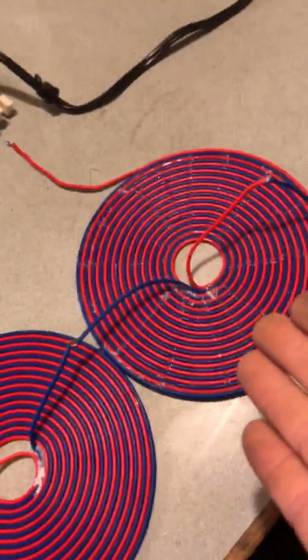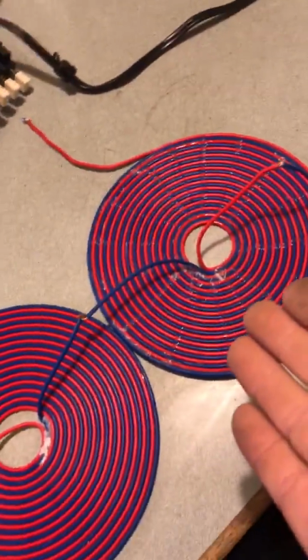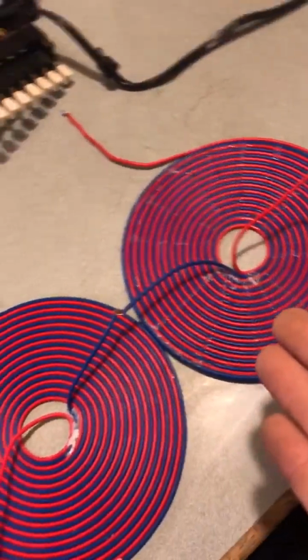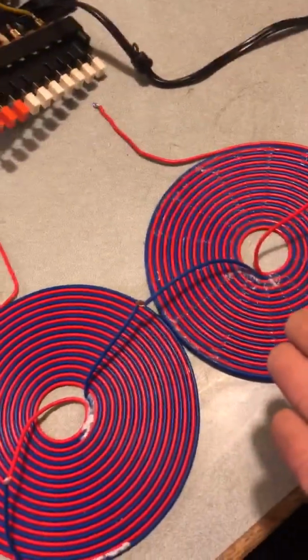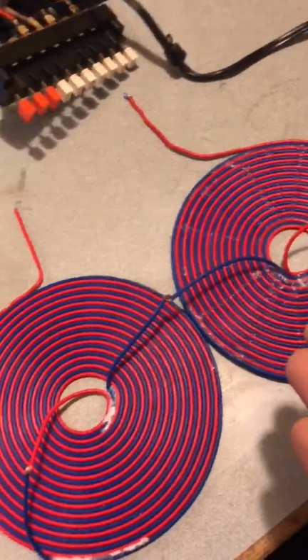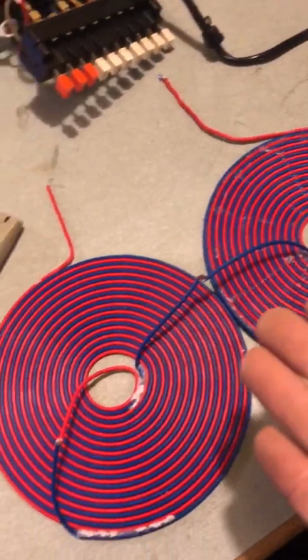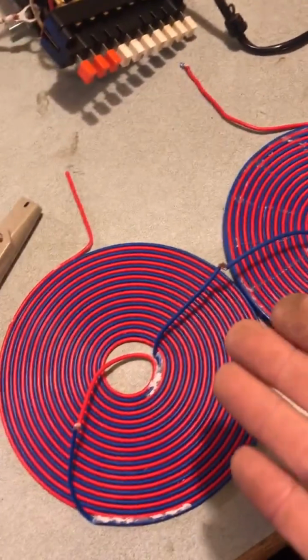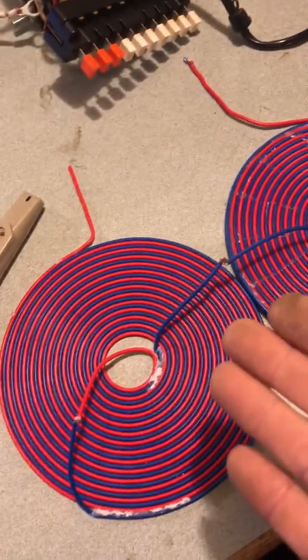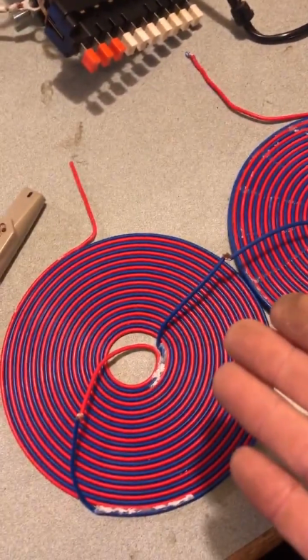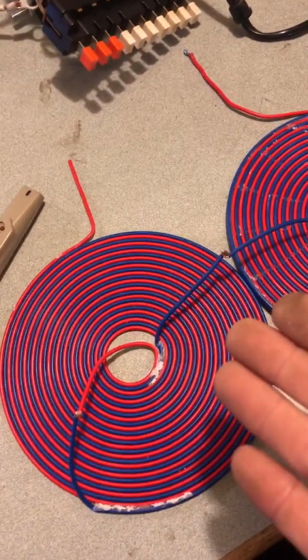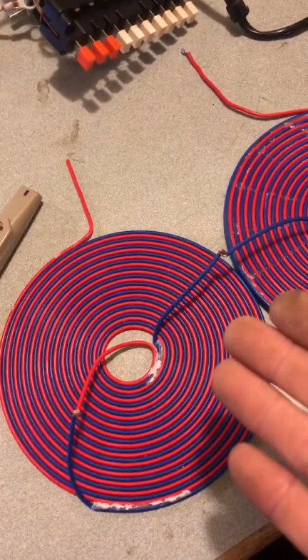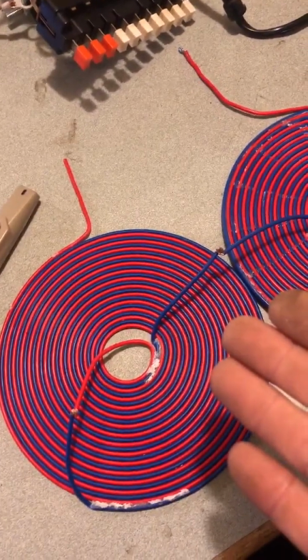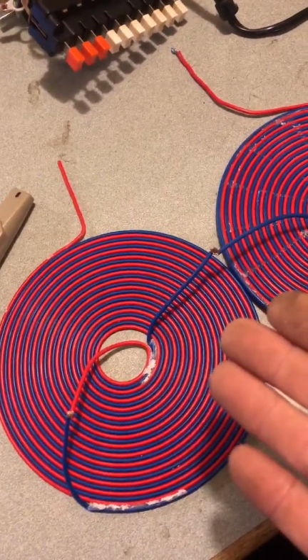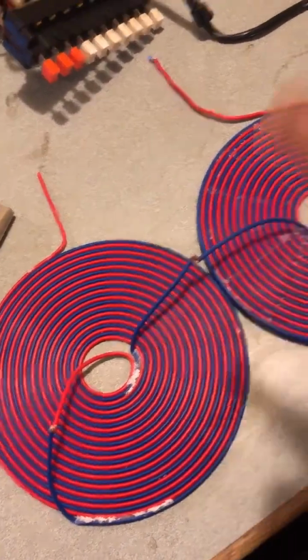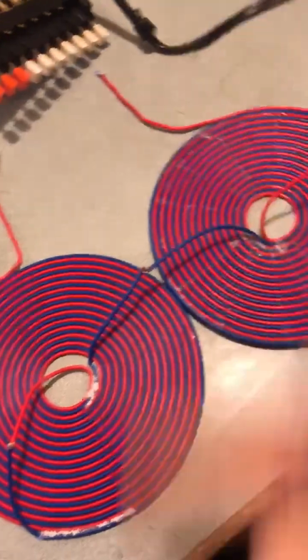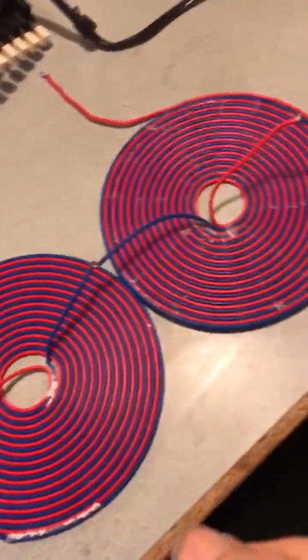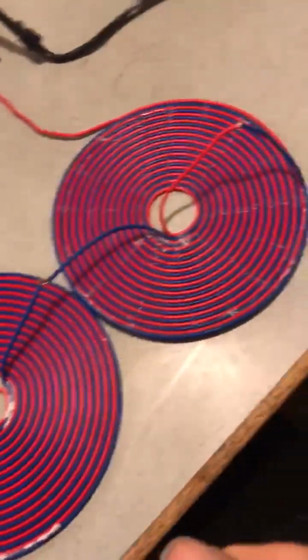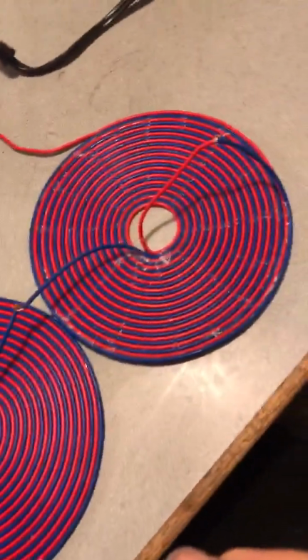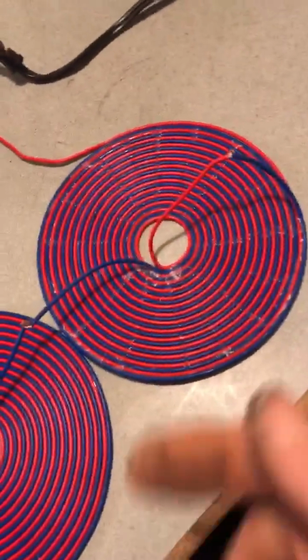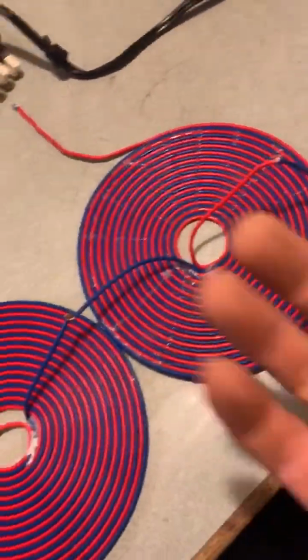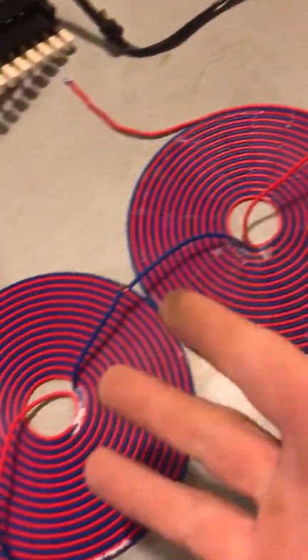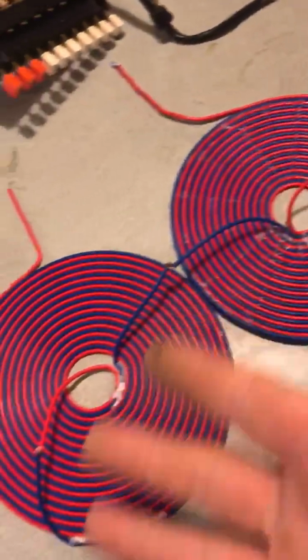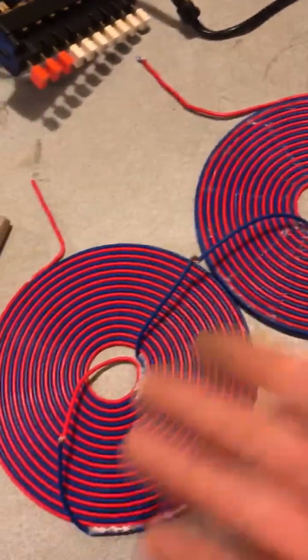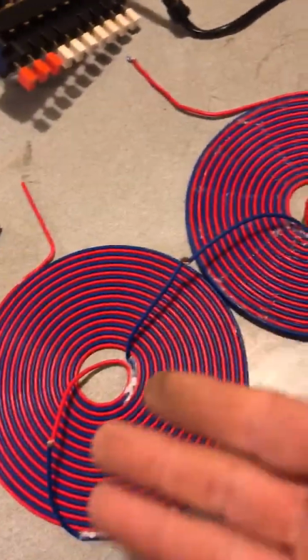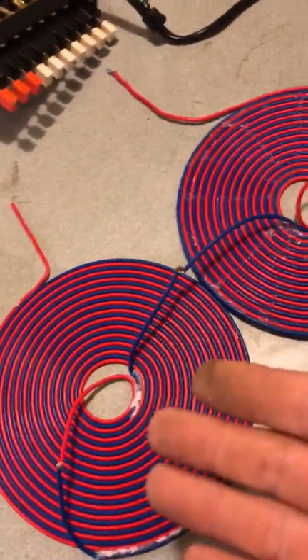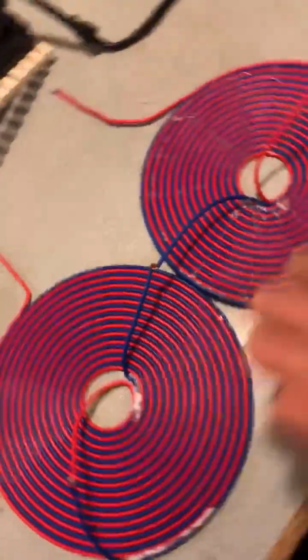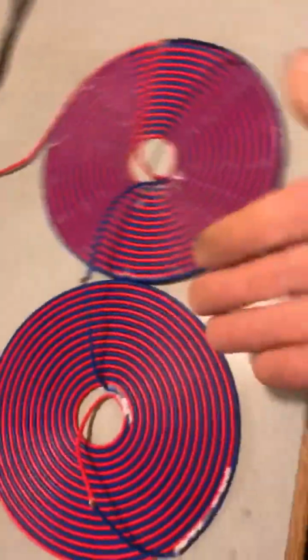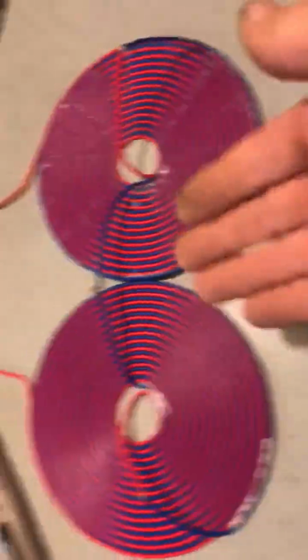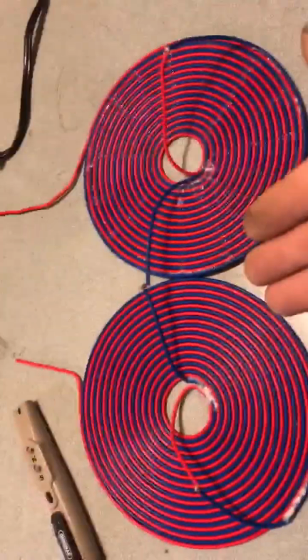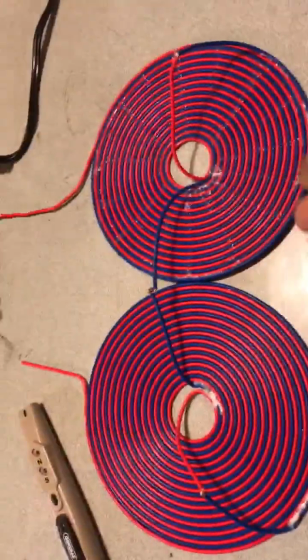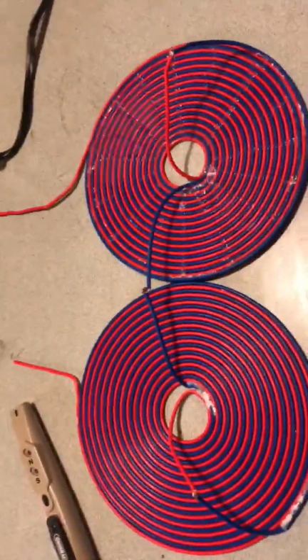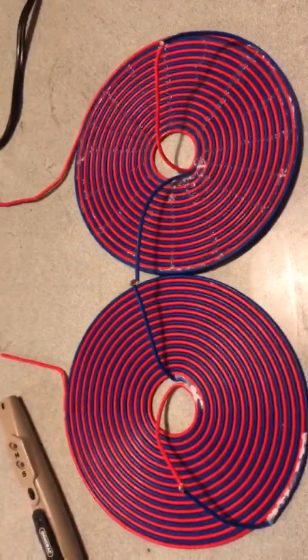Now a properly wired zero. Let me show you. This is properly configured Tesla original zero.